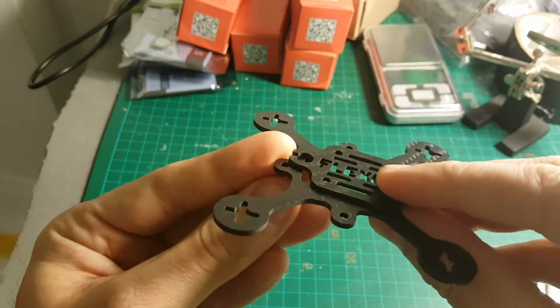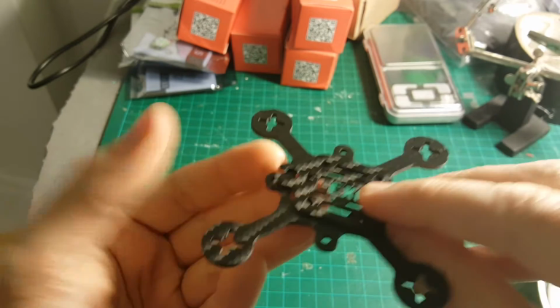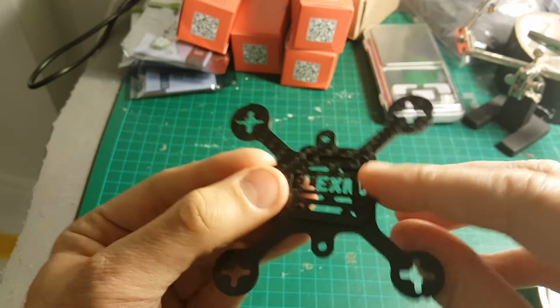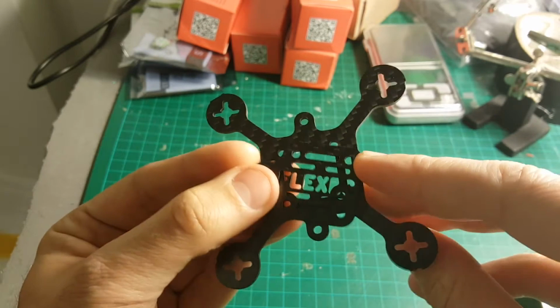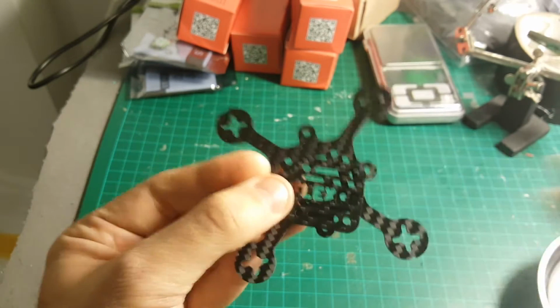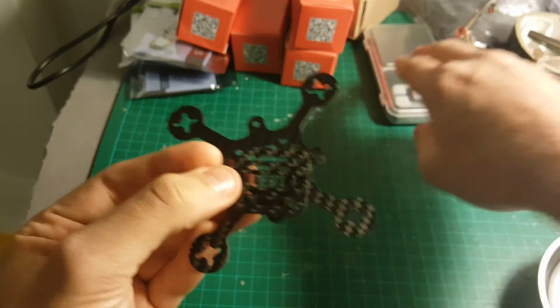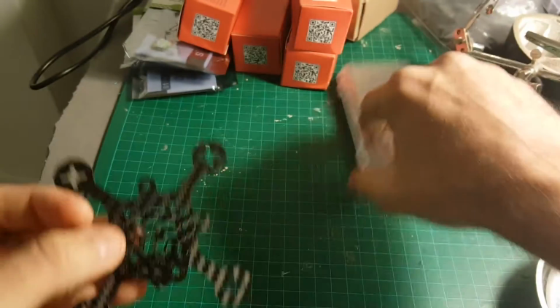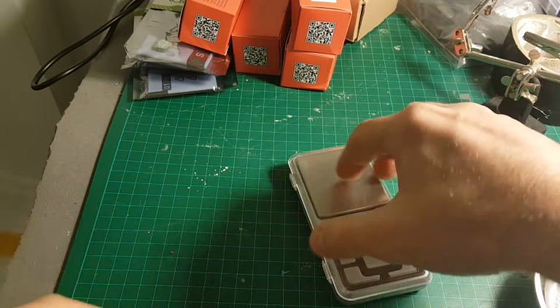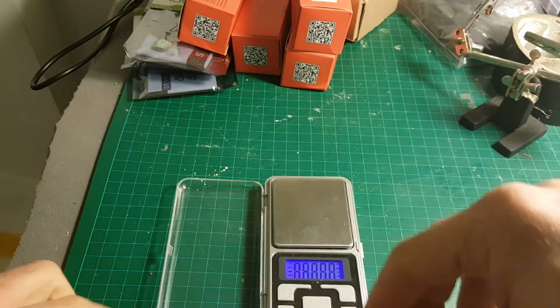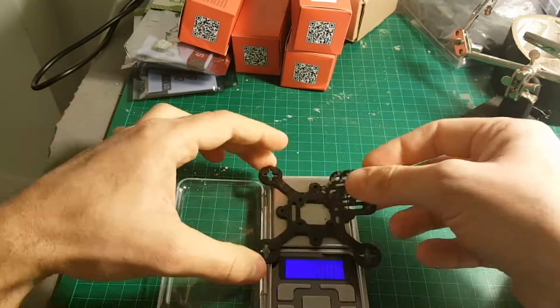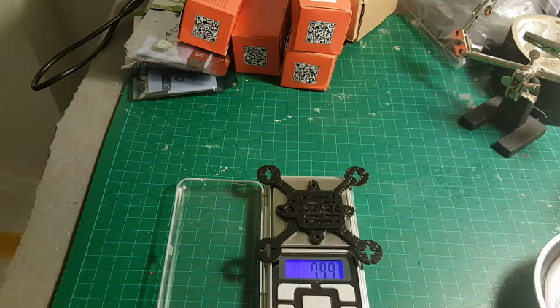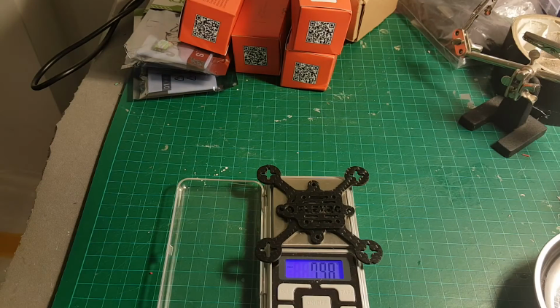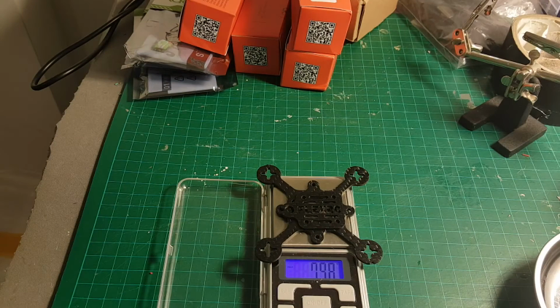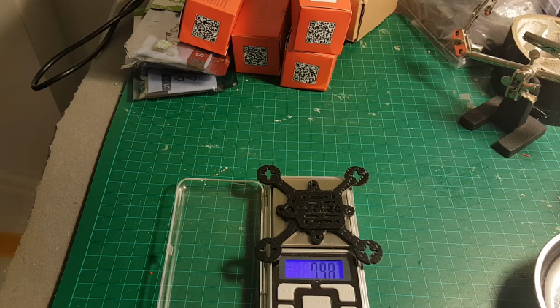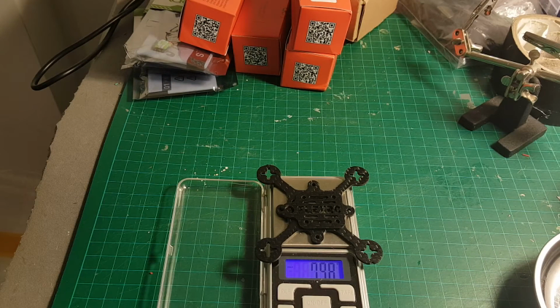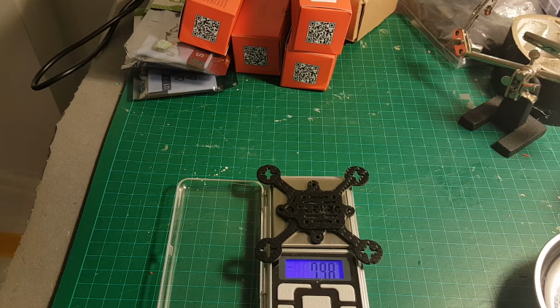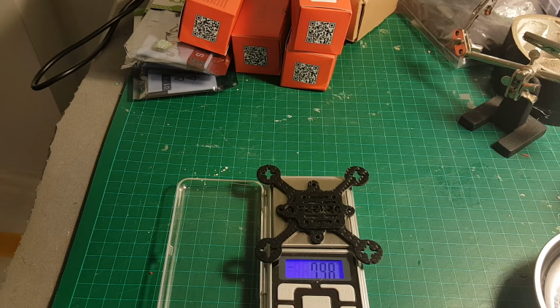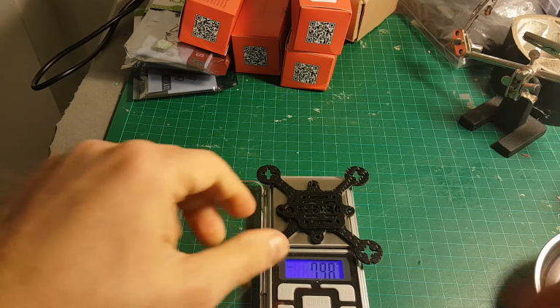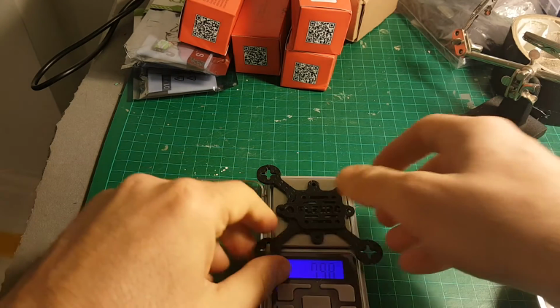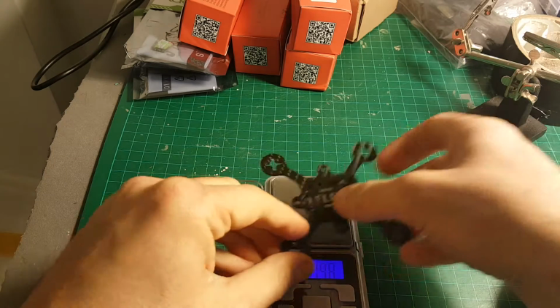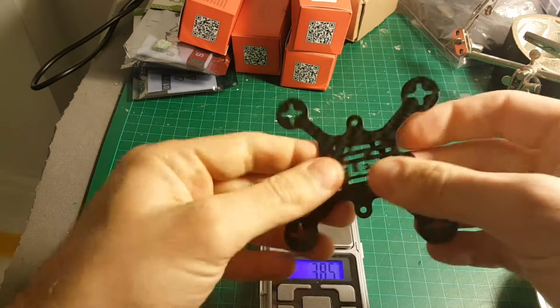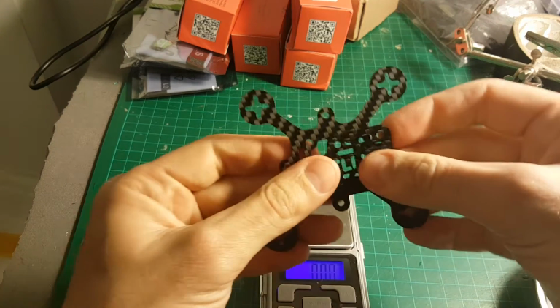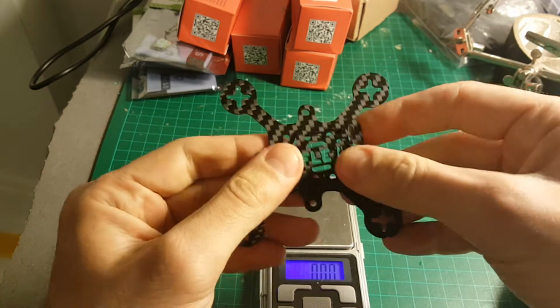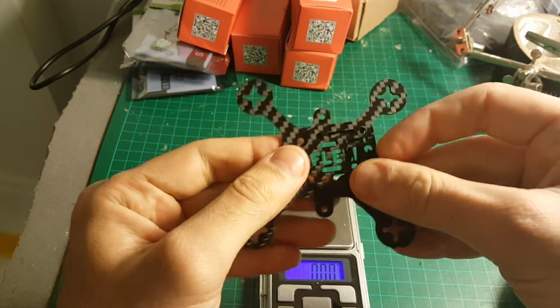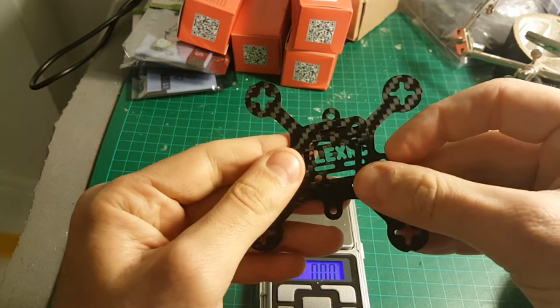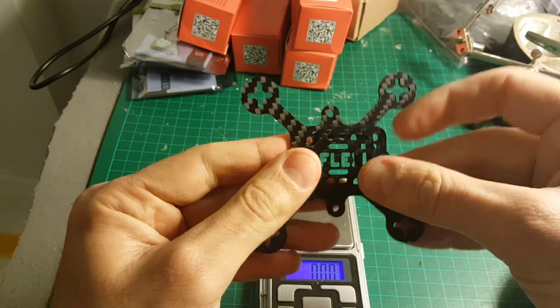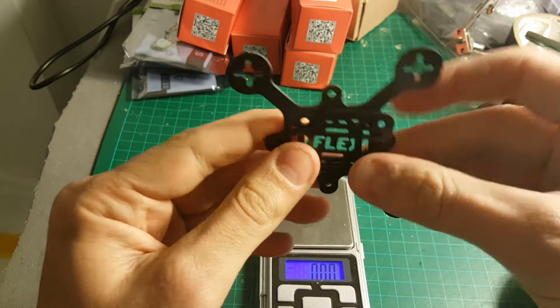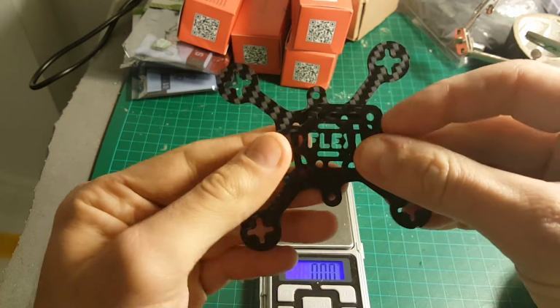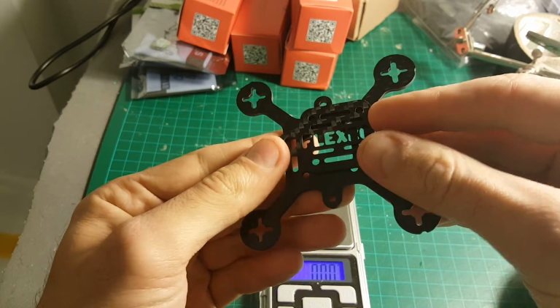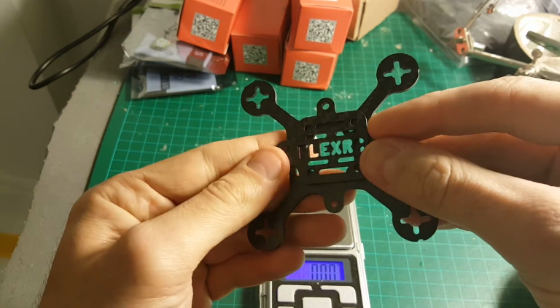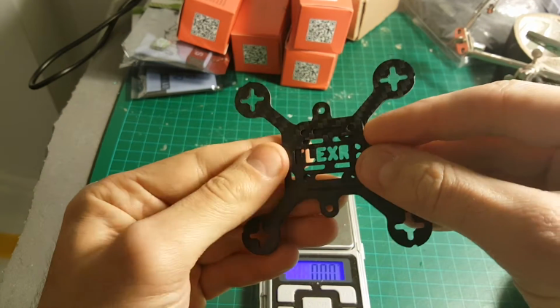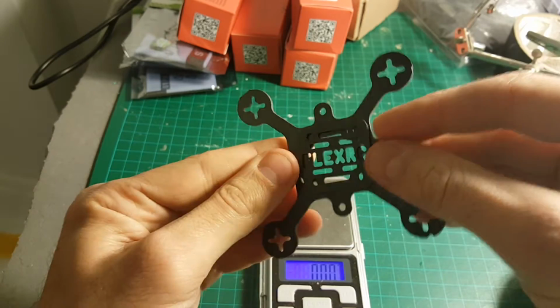This is a full carbon frame. Let's weigh it up. Including the top part it weighs almost 8 grams, and probably it will be a few, maybe half a gram more because we're going to need some spacers as well.